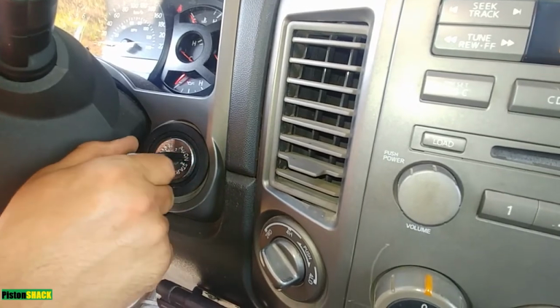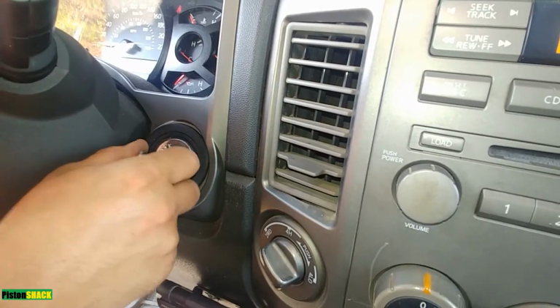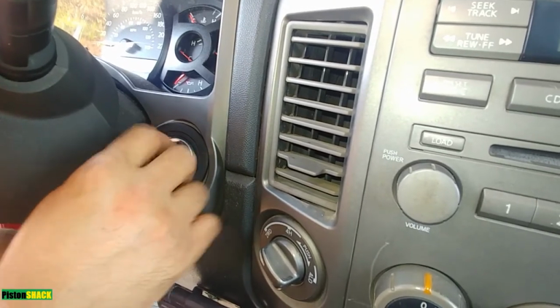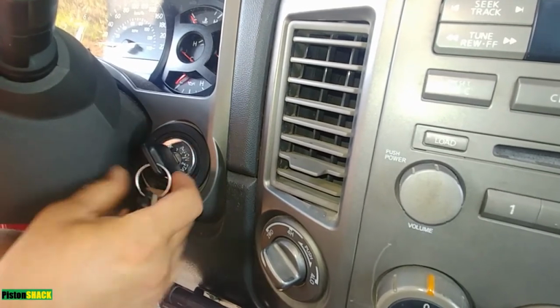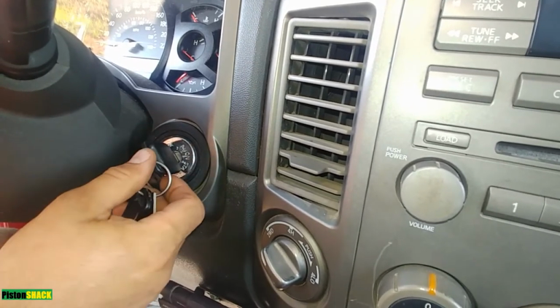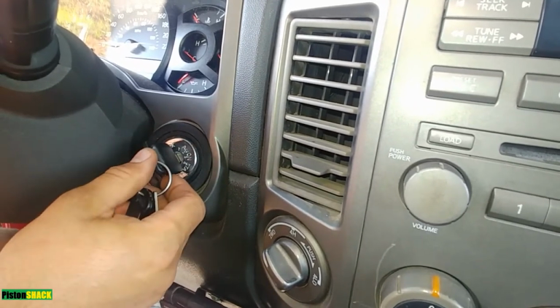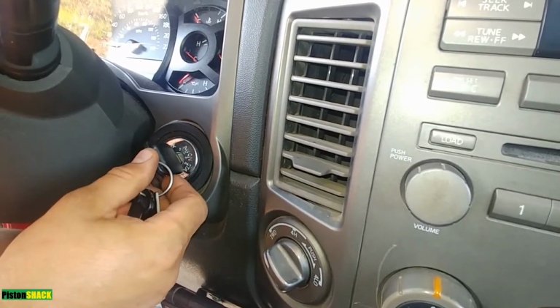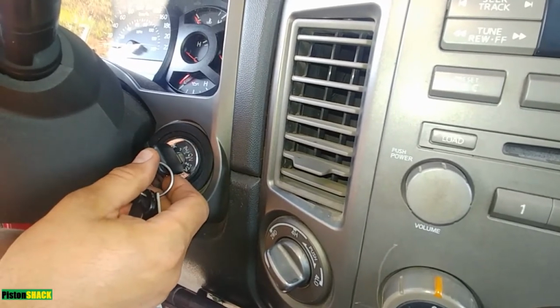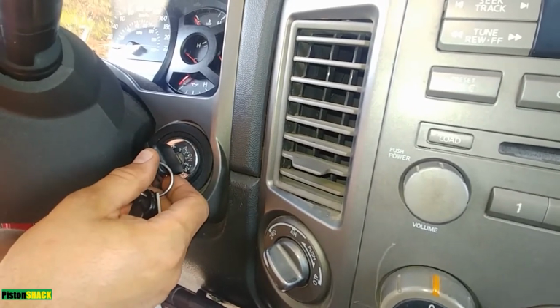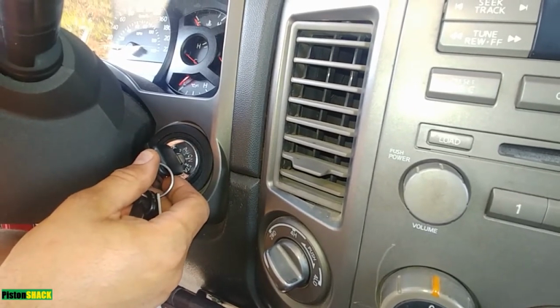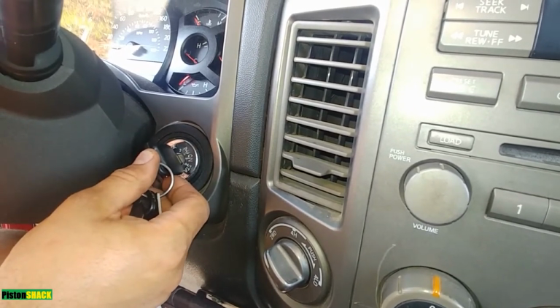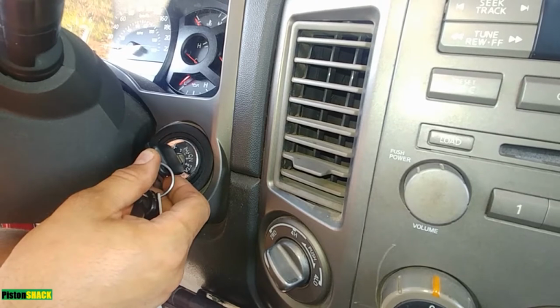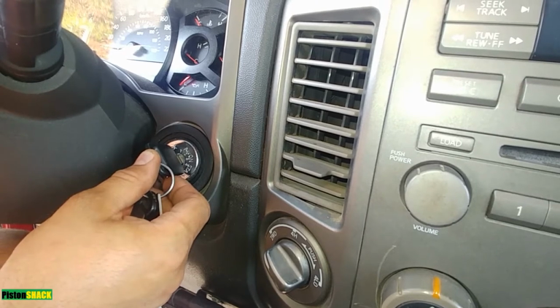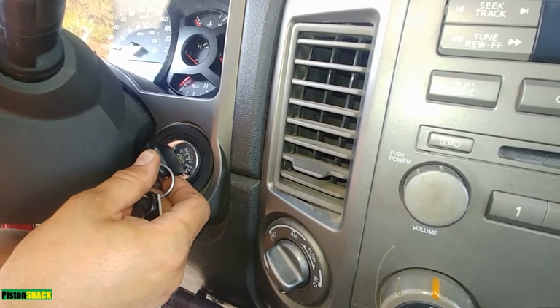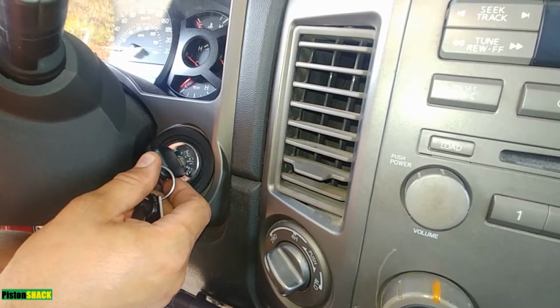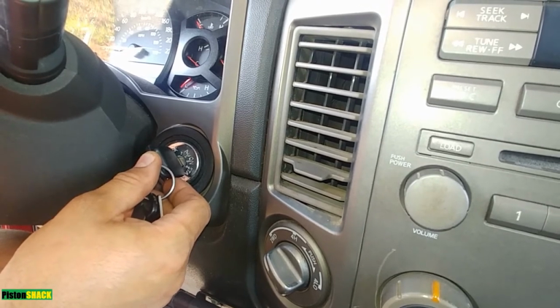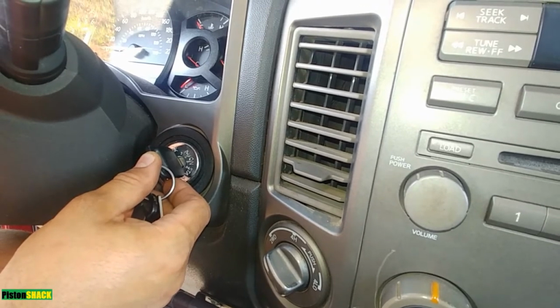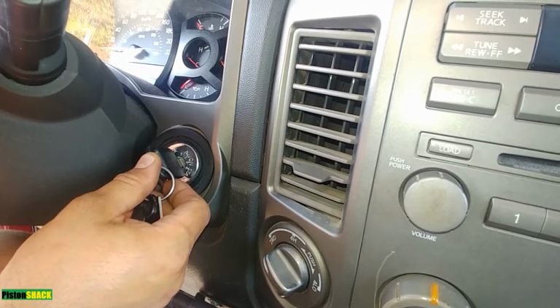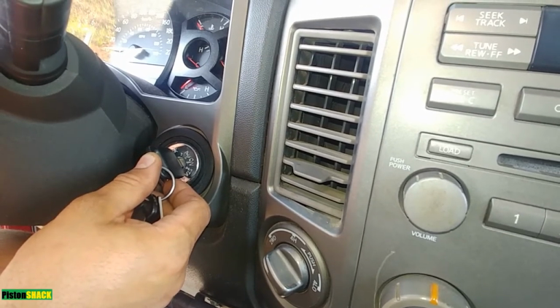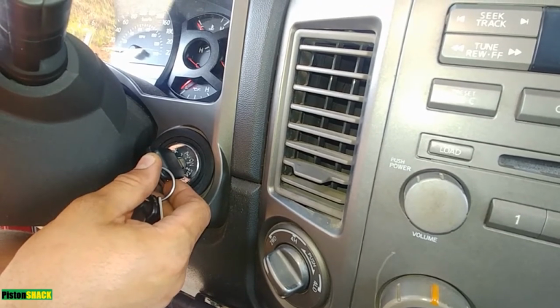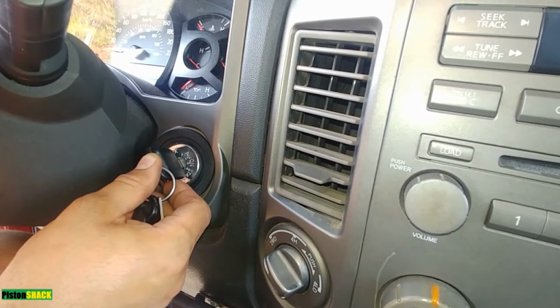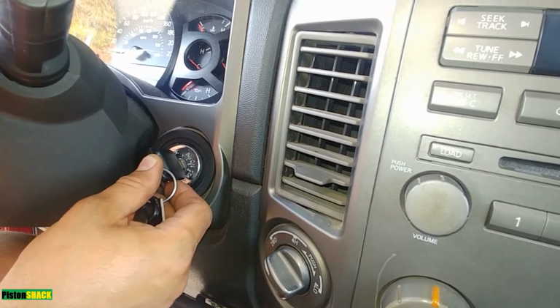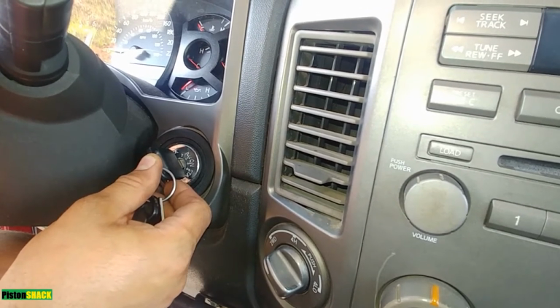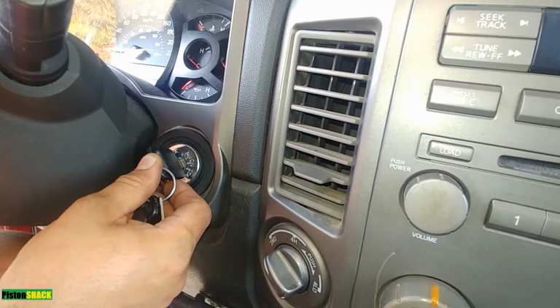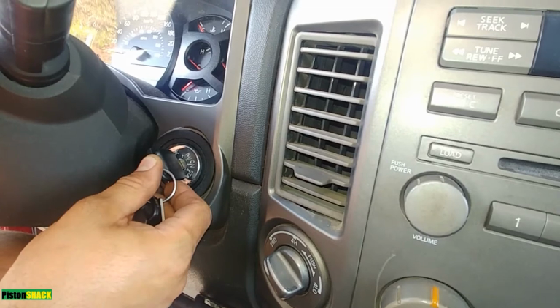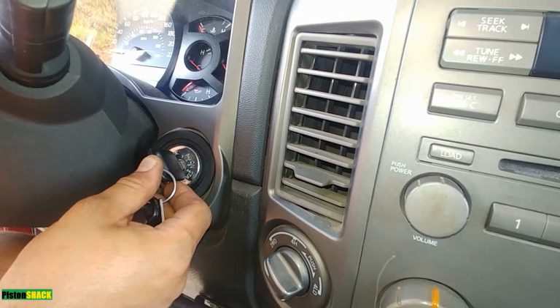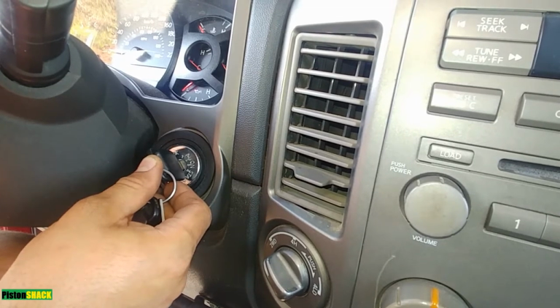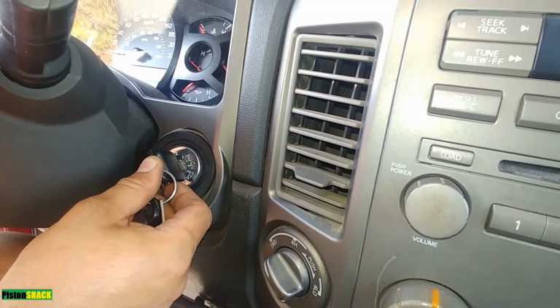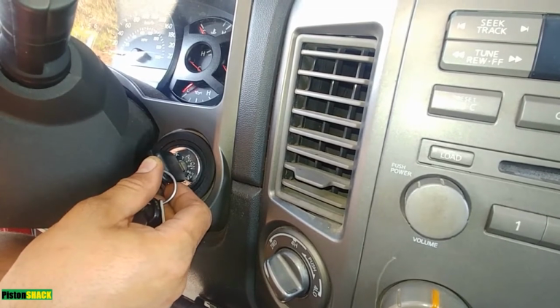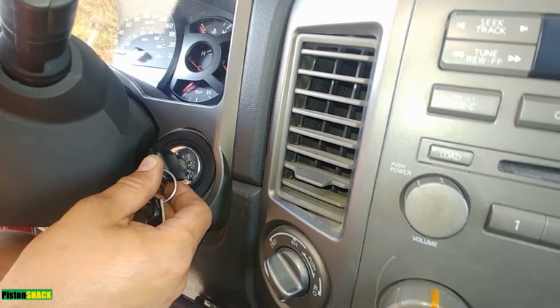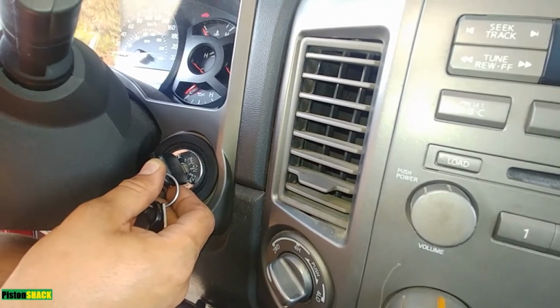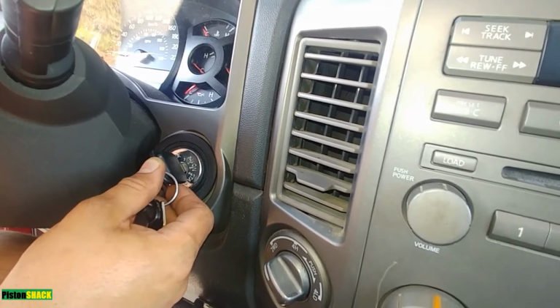Turn the key back and count 10 seconds: Mississippi 1, Mississippi 2, Mississippi 3, Mississippi 4, Mississippi 5, Mississippi 6, Mississippi 7, Mississippi 8, Mississippi 9, Mississippi 10.